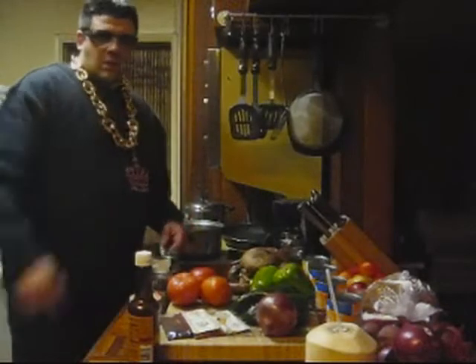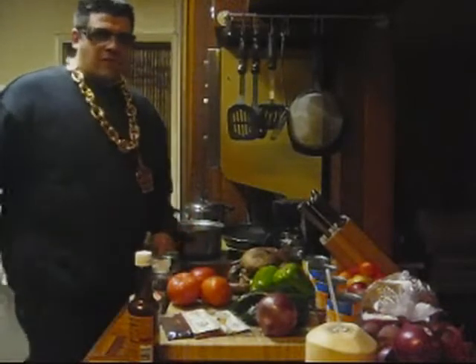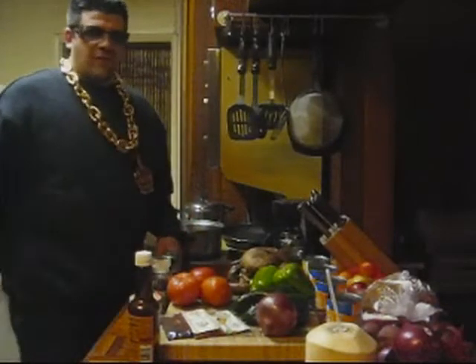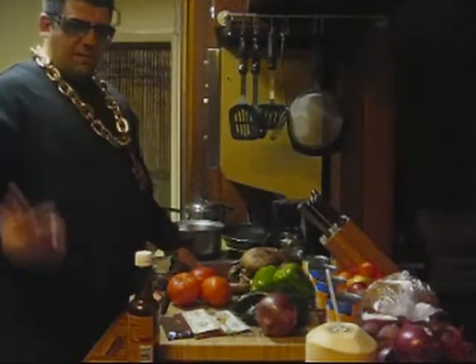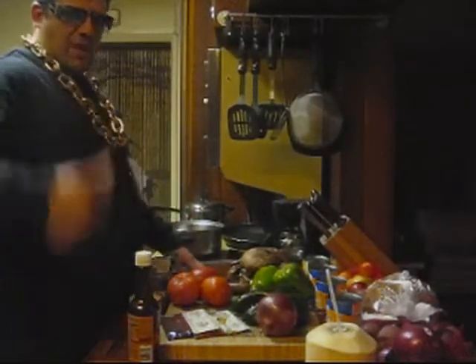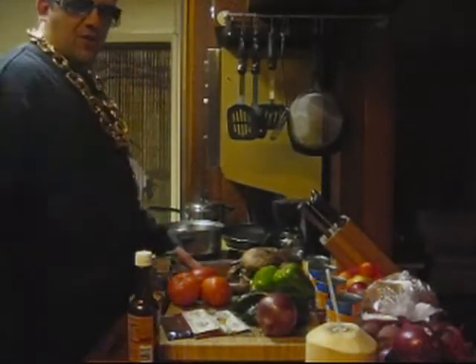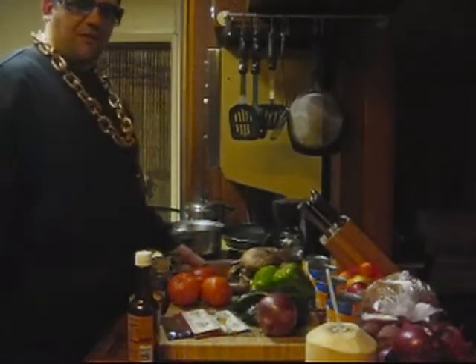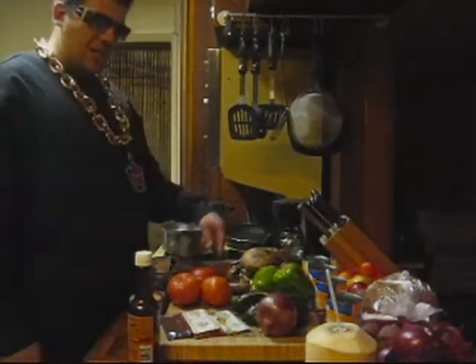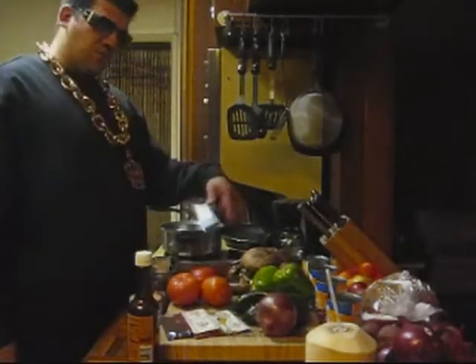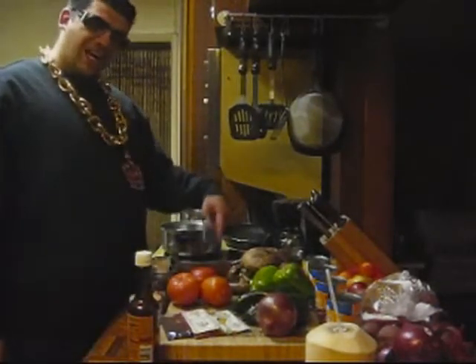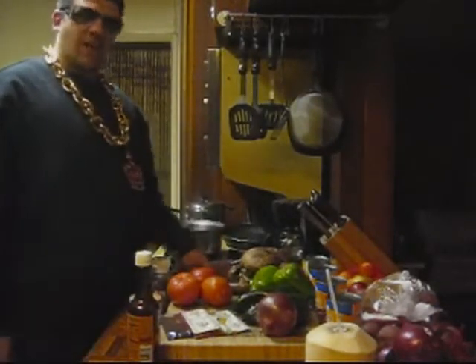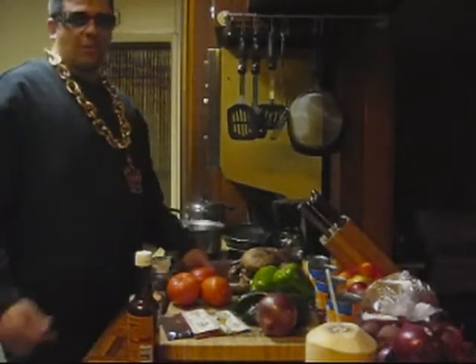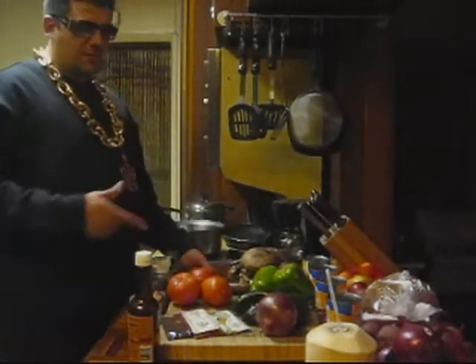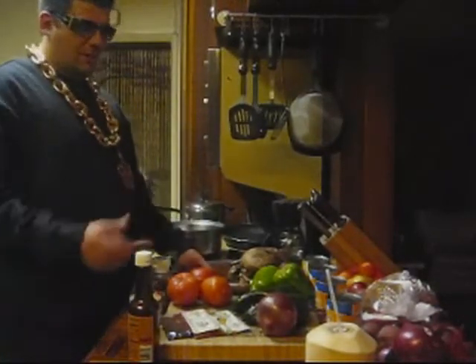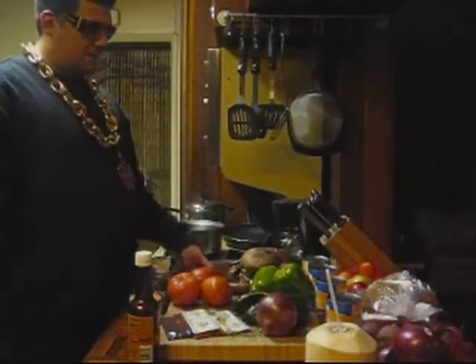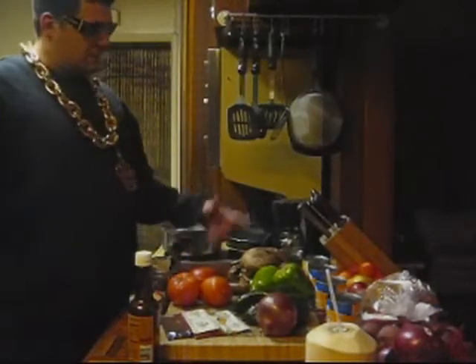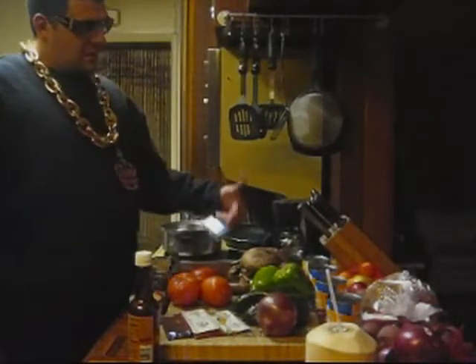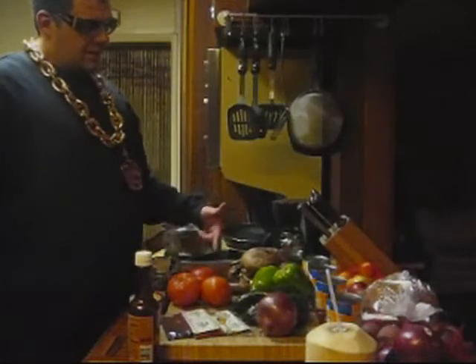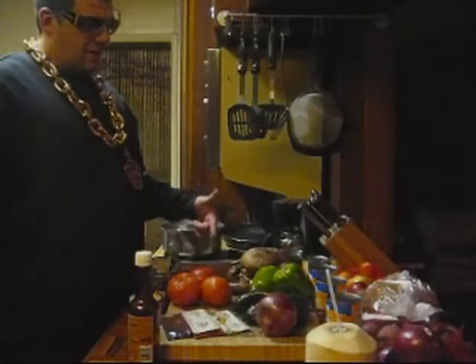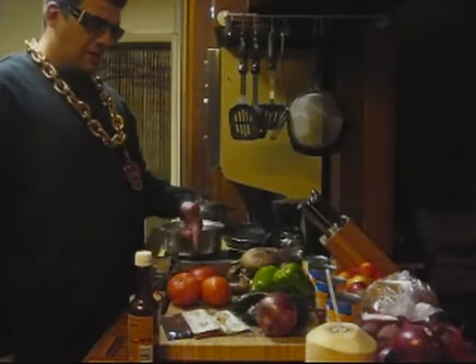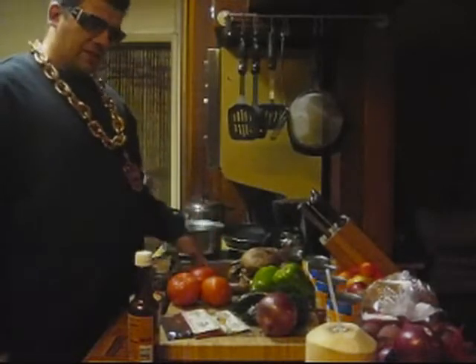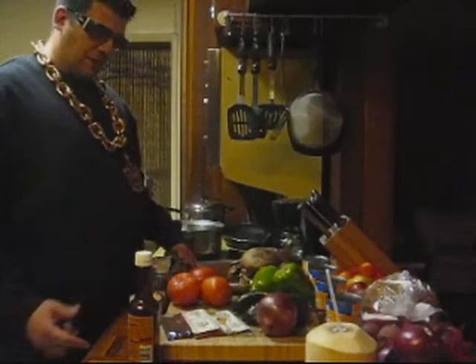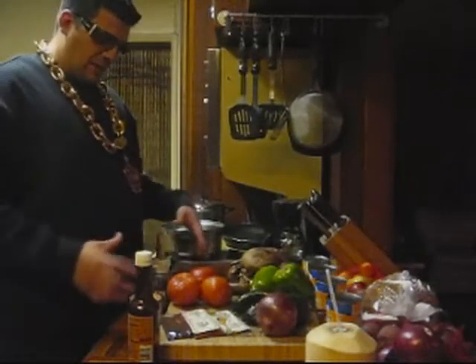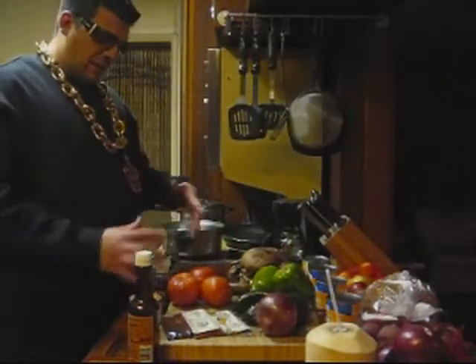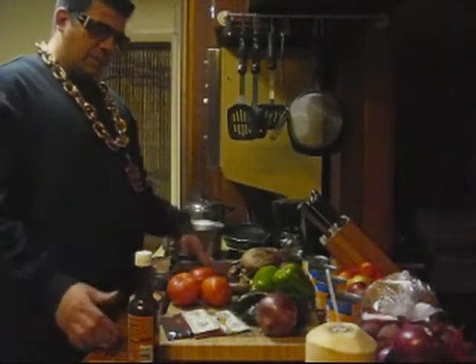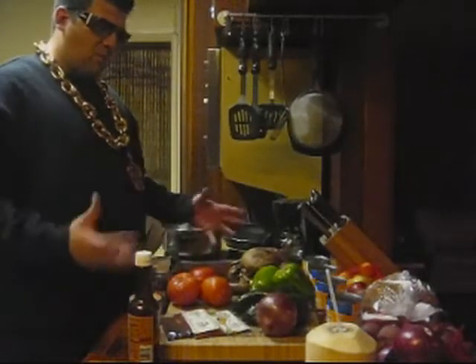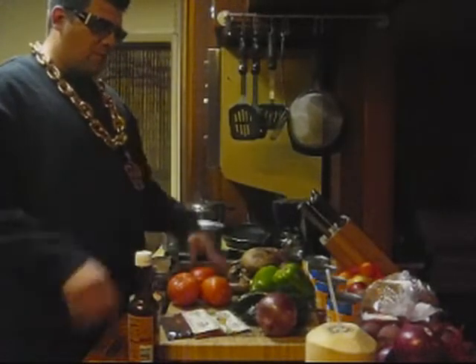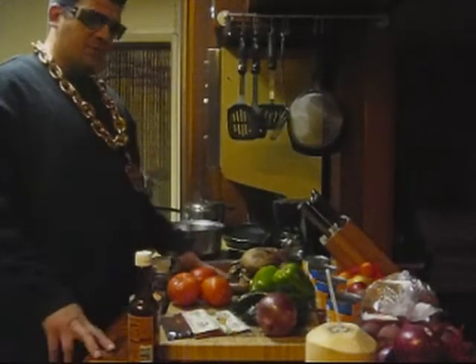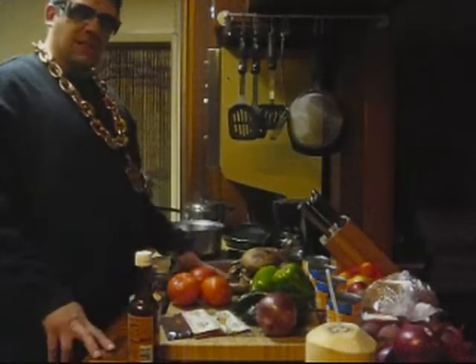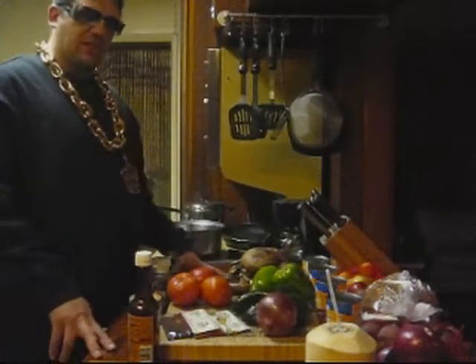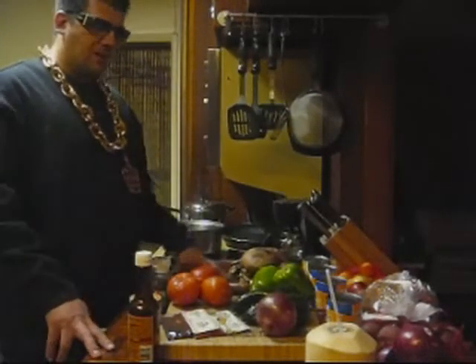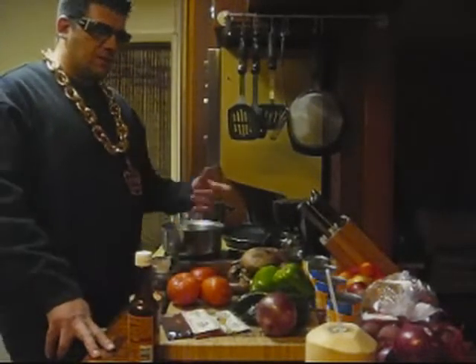What's up everybody, it's your chef, Chef Swag, and we're about to try to make some vegetarian chili beans here. Got some things I'm going to whoop up, put together, see how it goes.